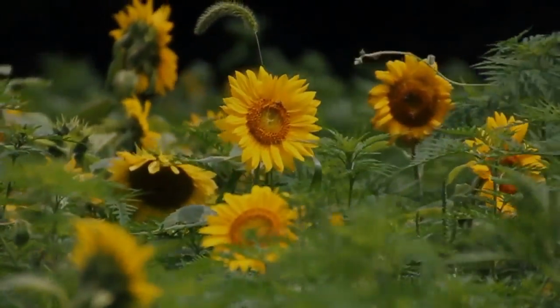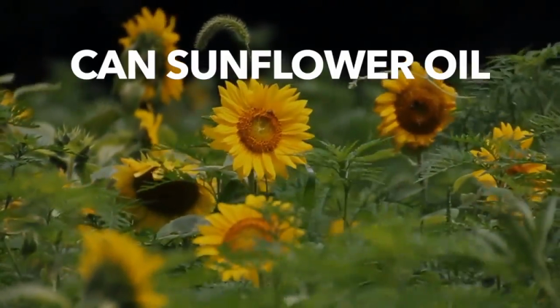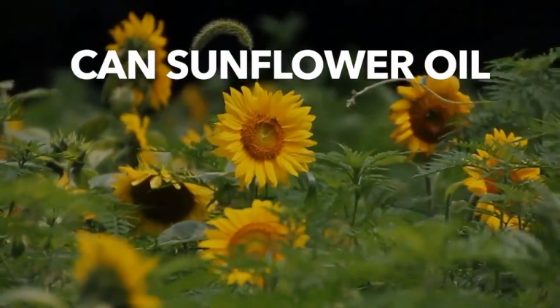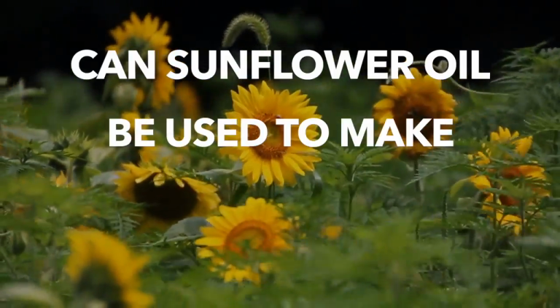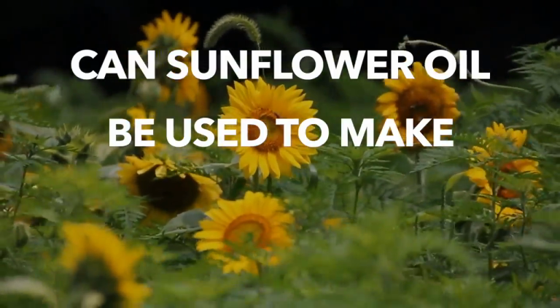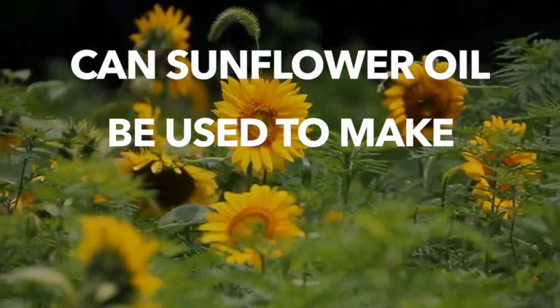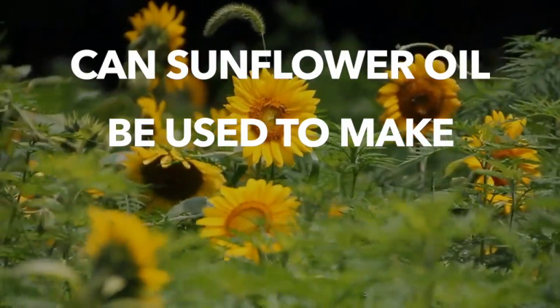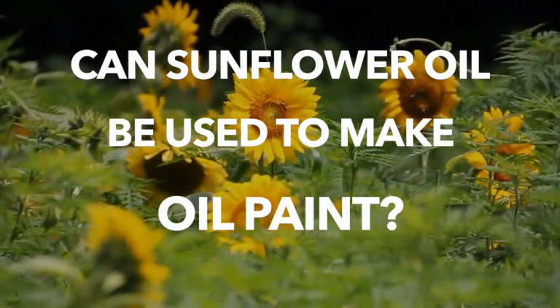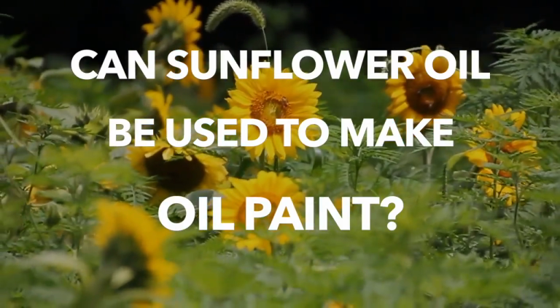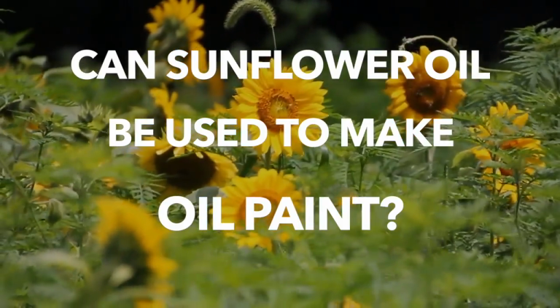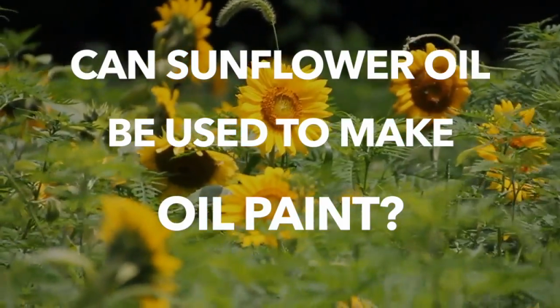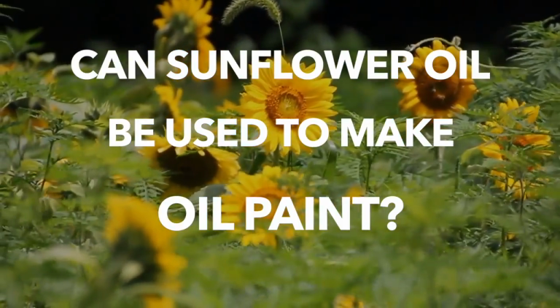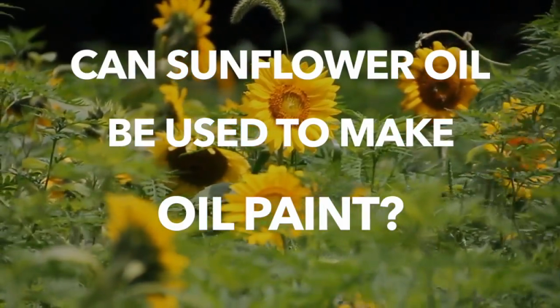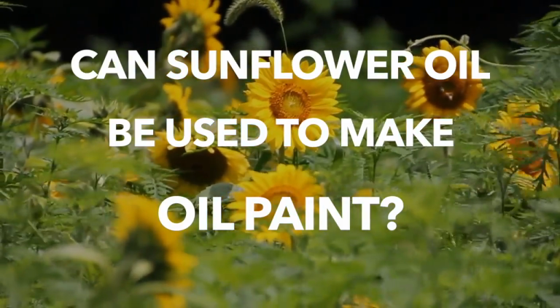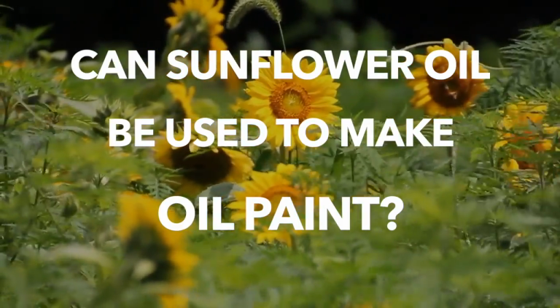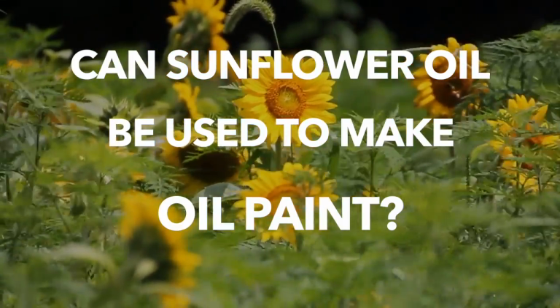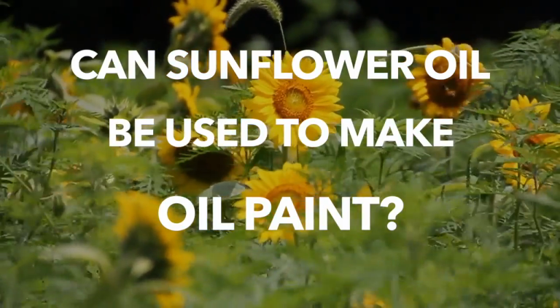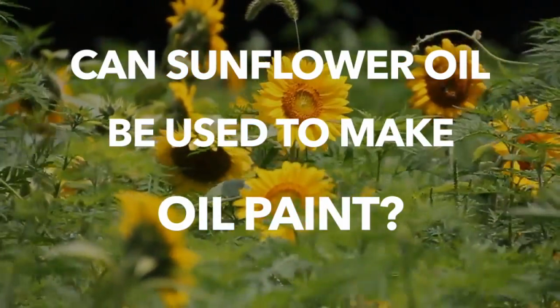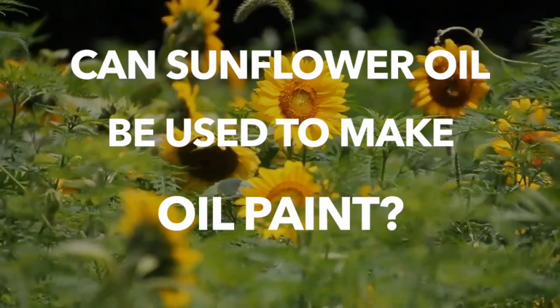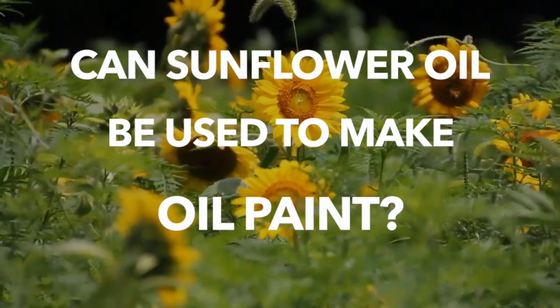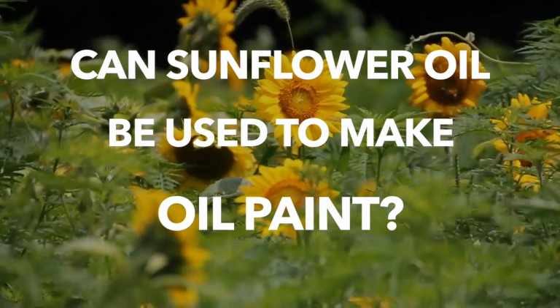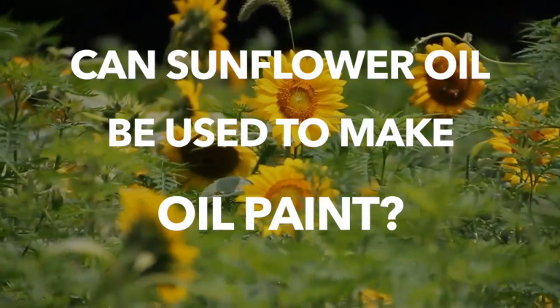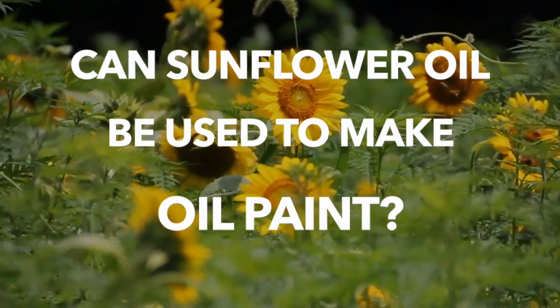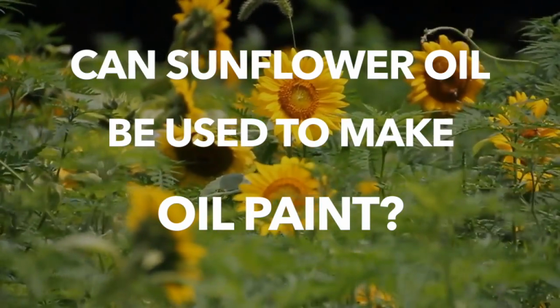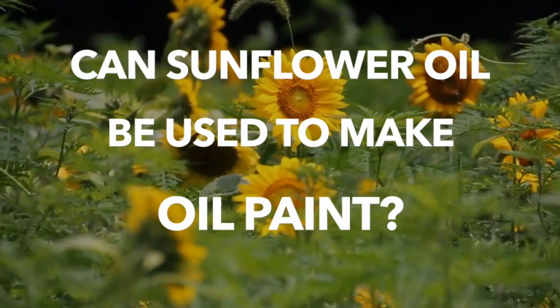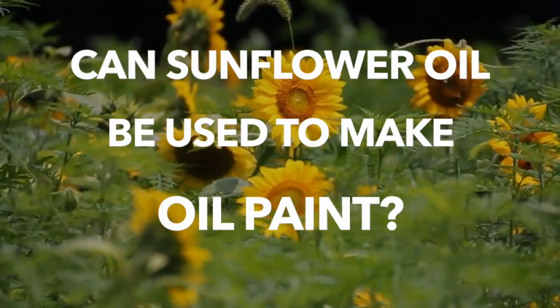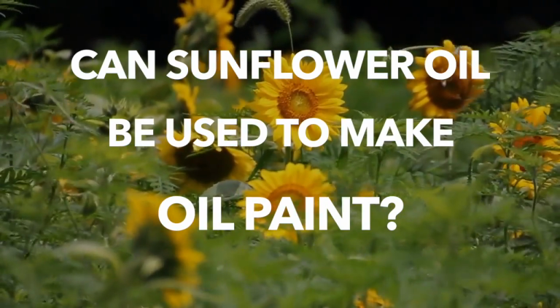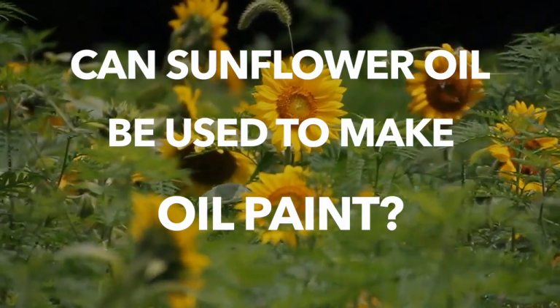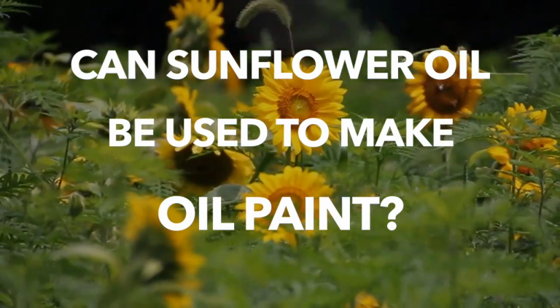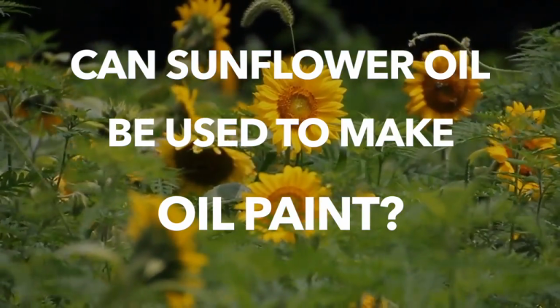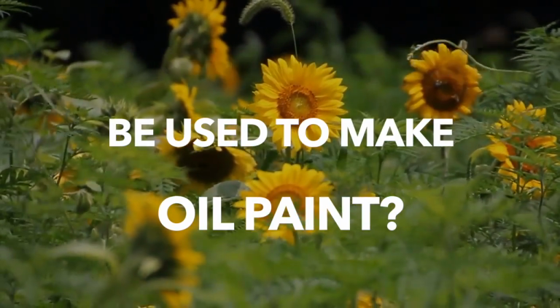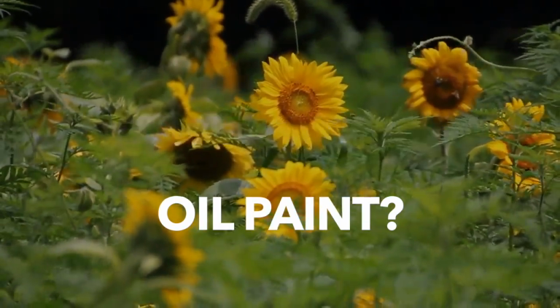Can sunflower oil be used to make oil paint? That is the question I'm going to try to answer in this video. I'm going to first go into my reasoning behind why this can be possible, and then do a little experiment to find out.